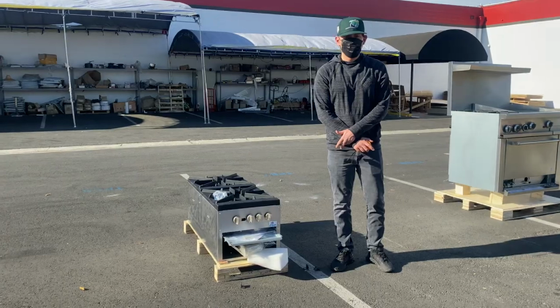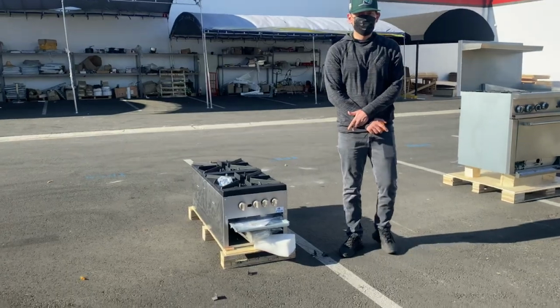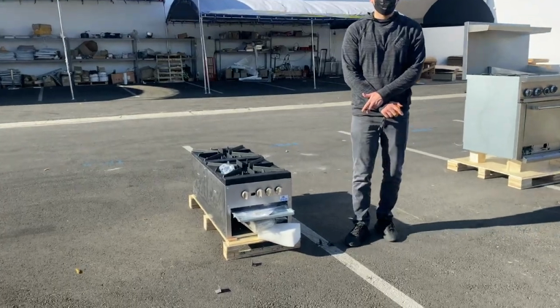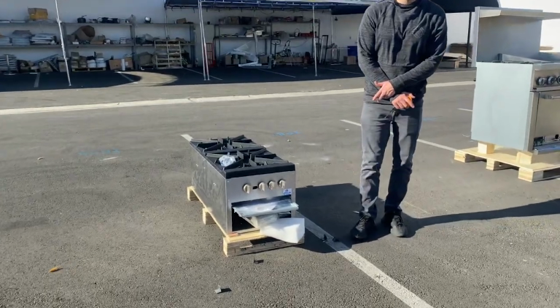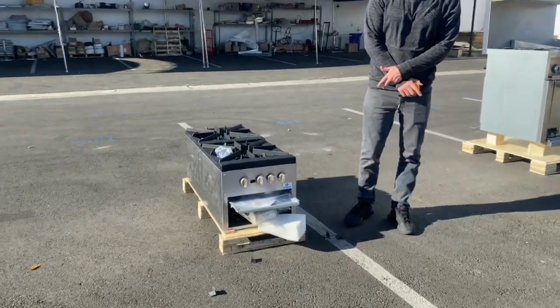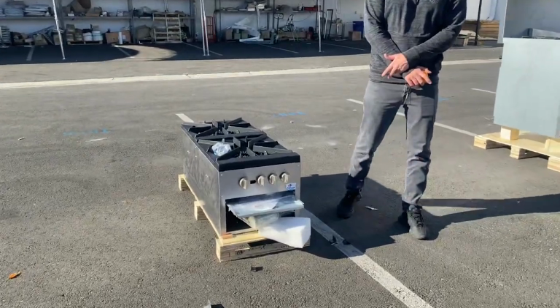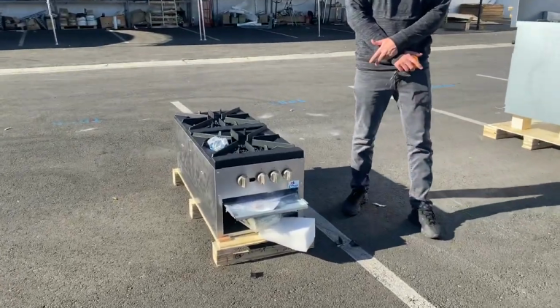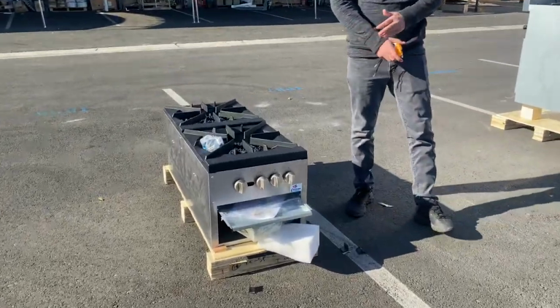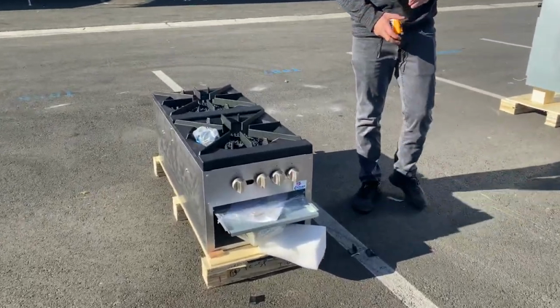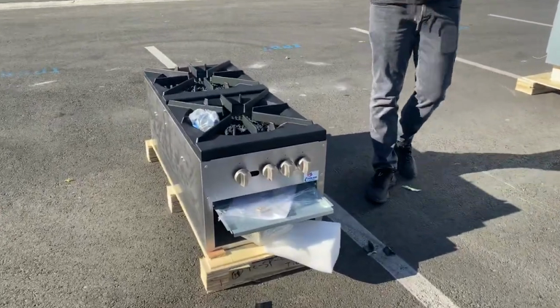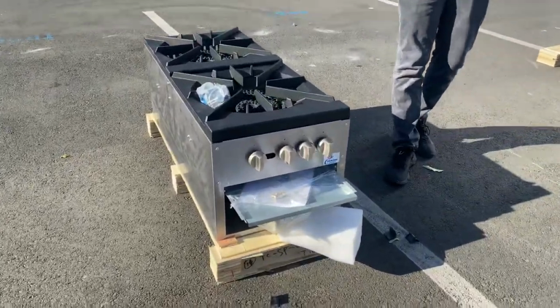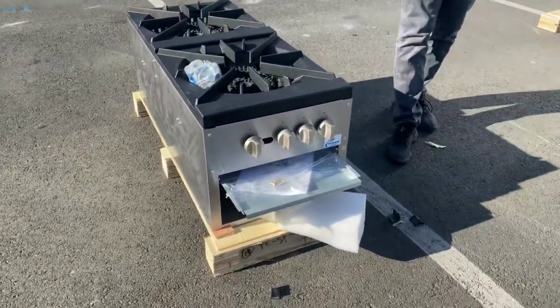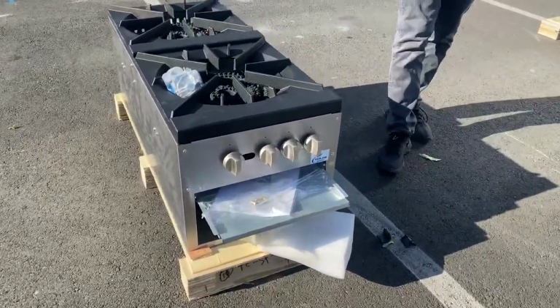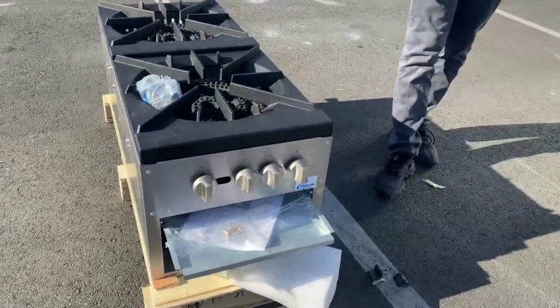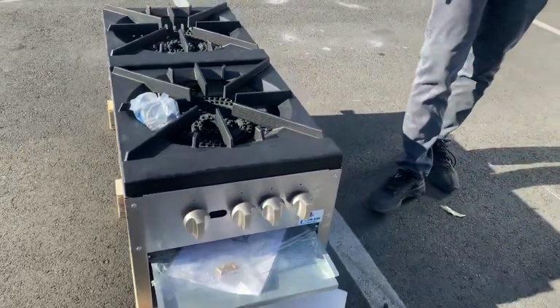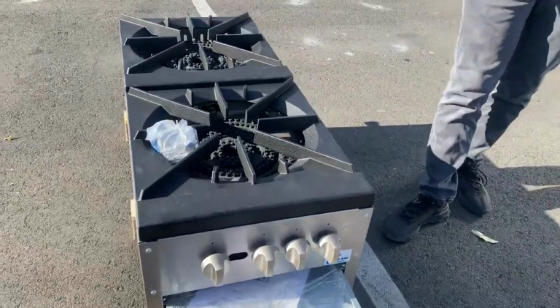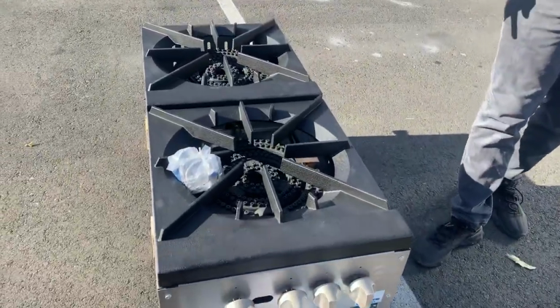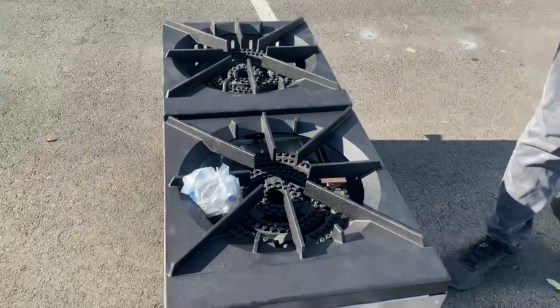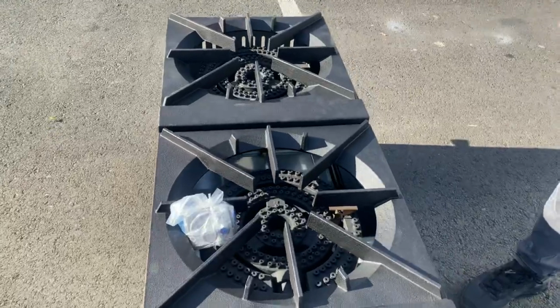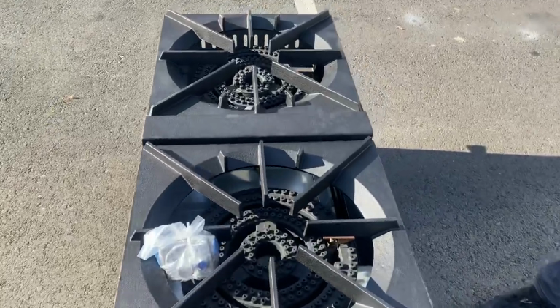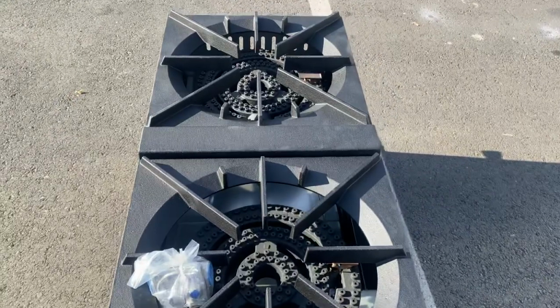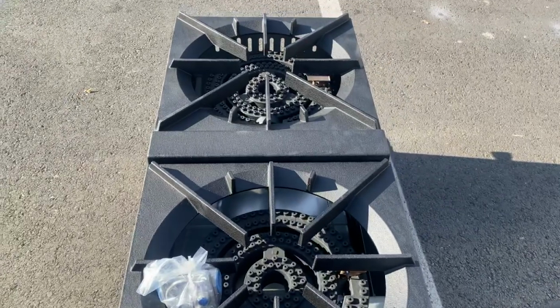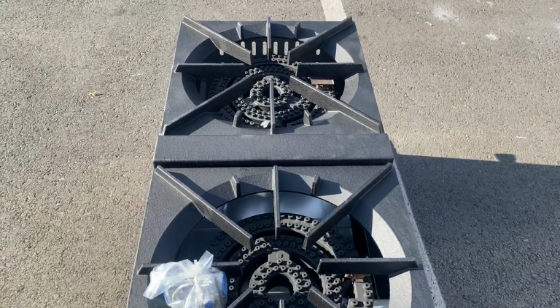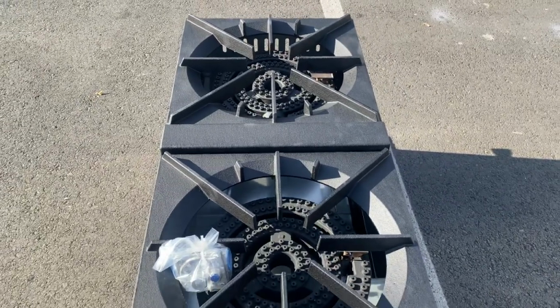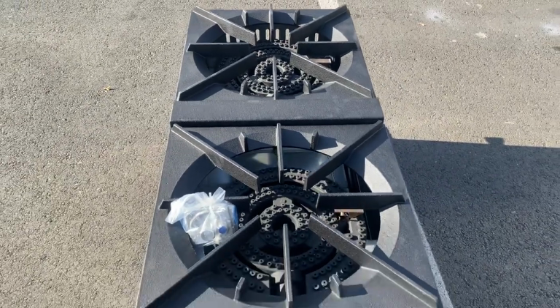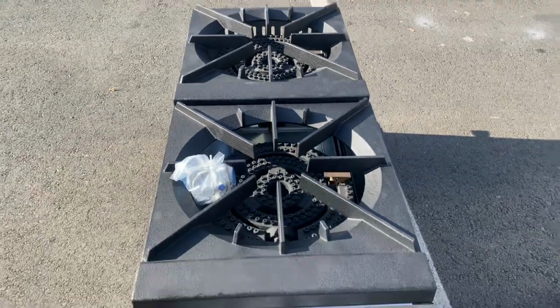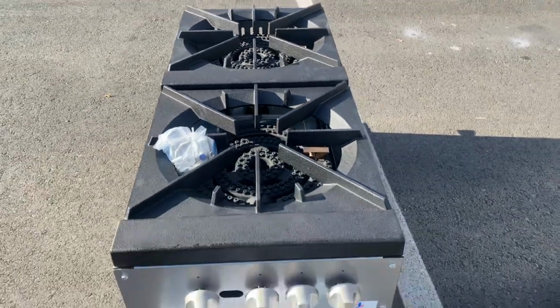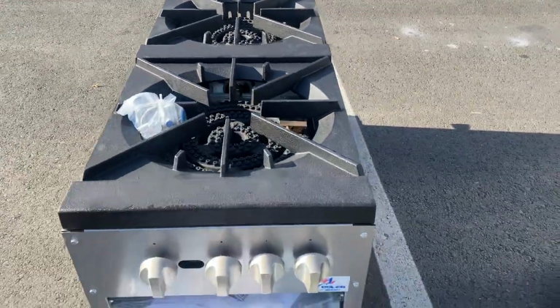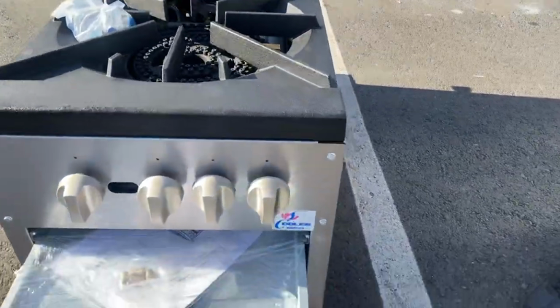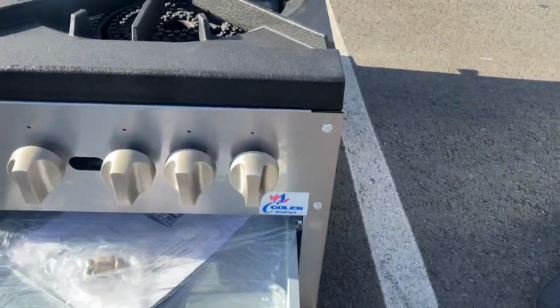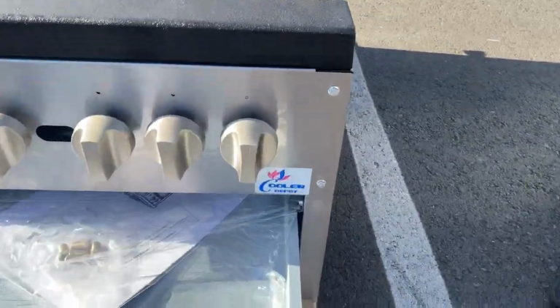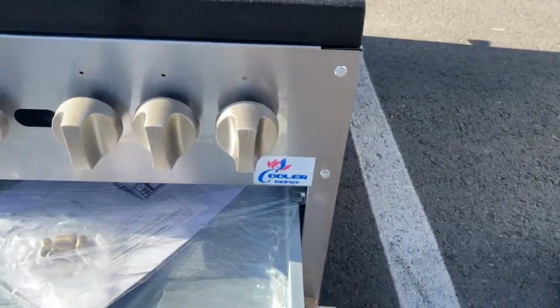Hello everybody, today we're going to go ahead and demonstrate one of our brand new items. To my right you're looking at our two-hole stock pot range — brand on this unit is our own company brand, Cooler Depot.